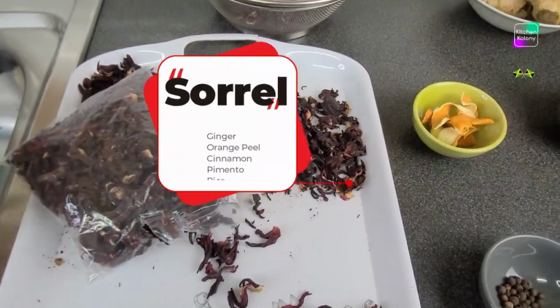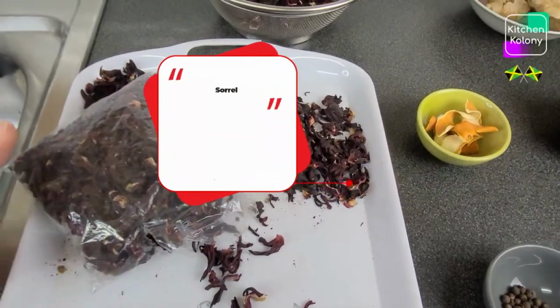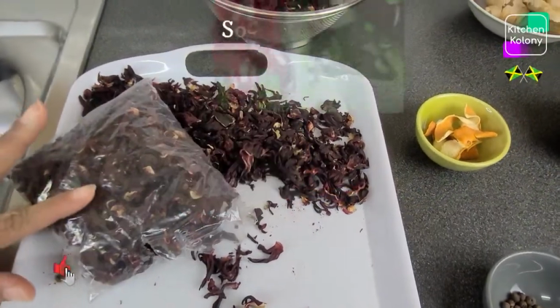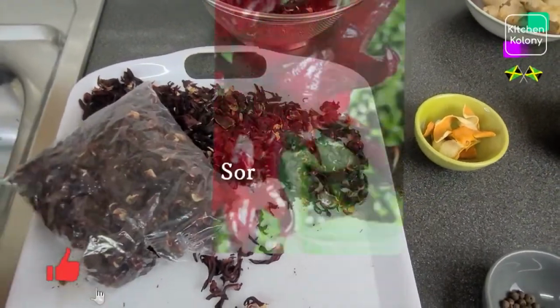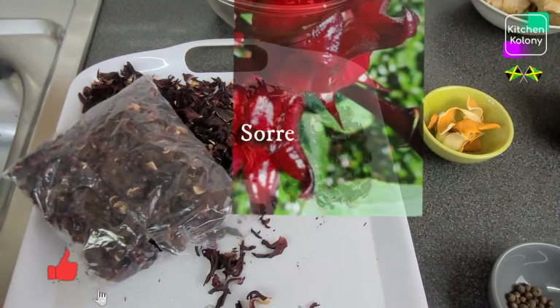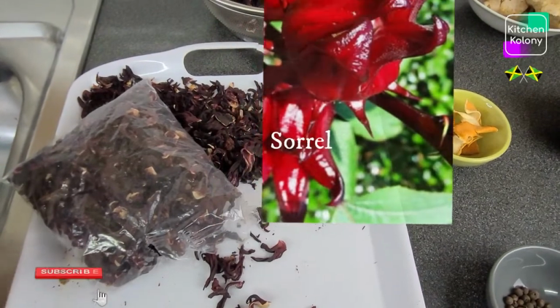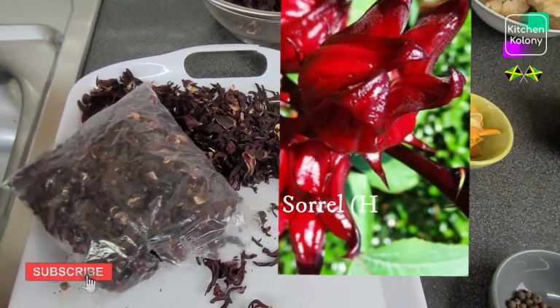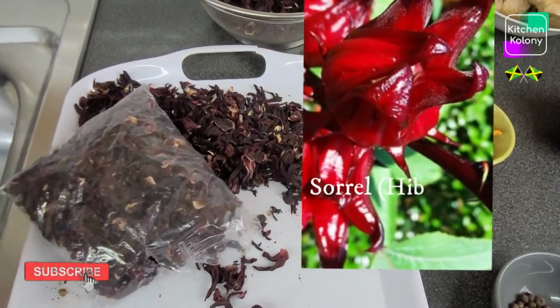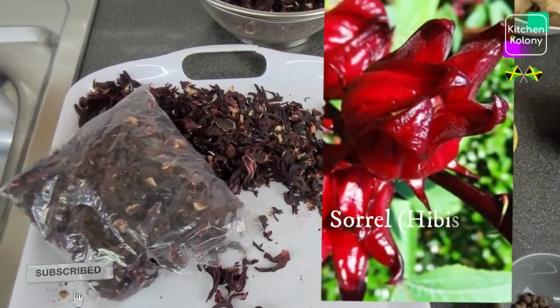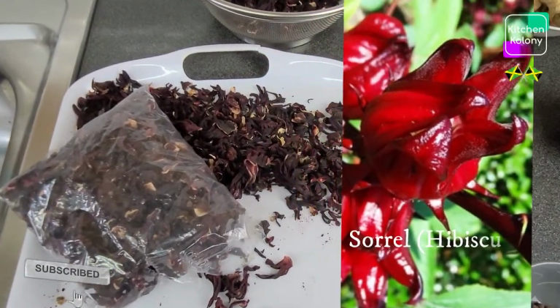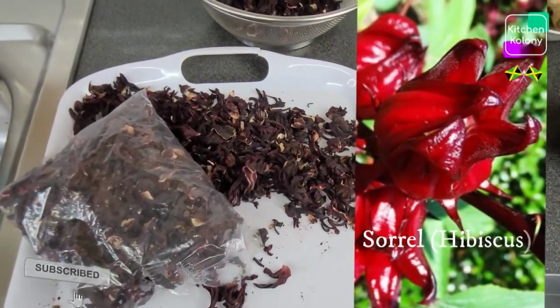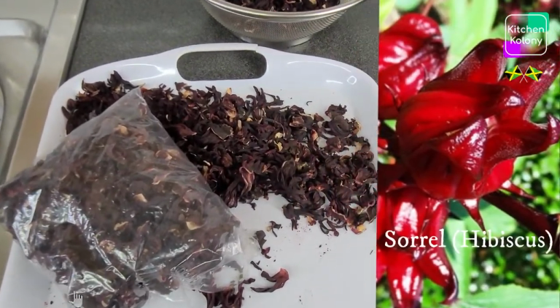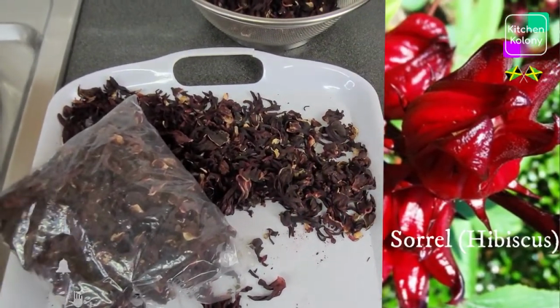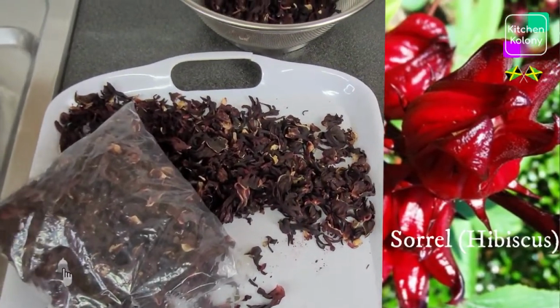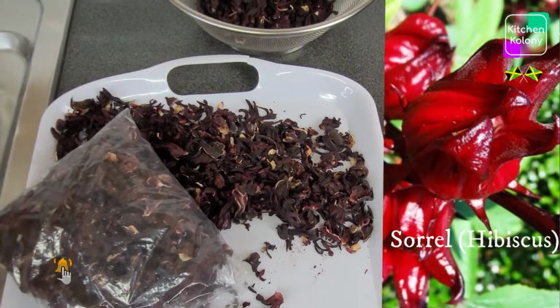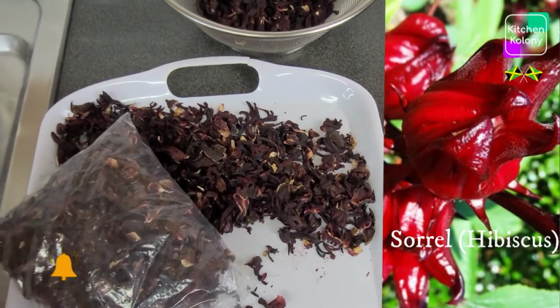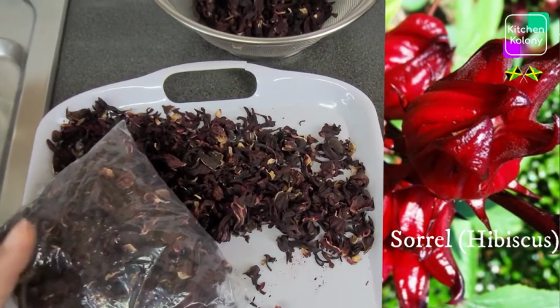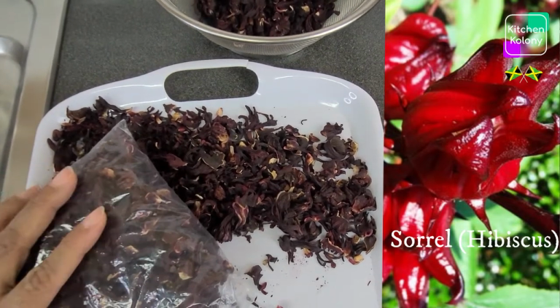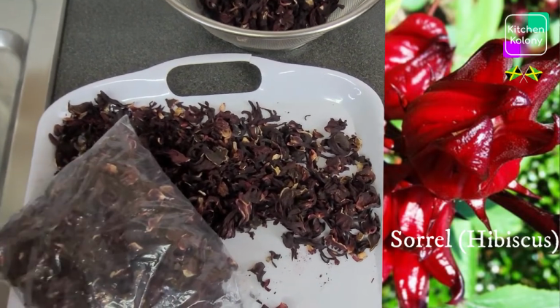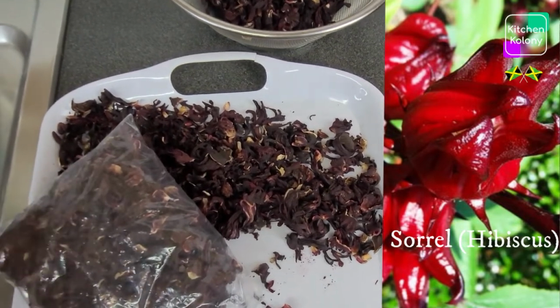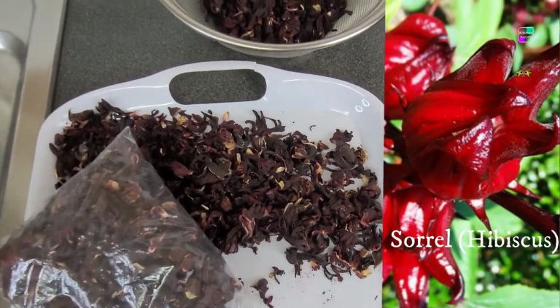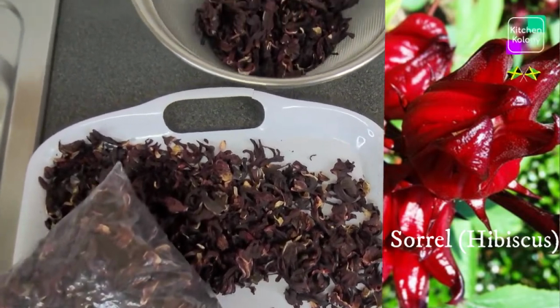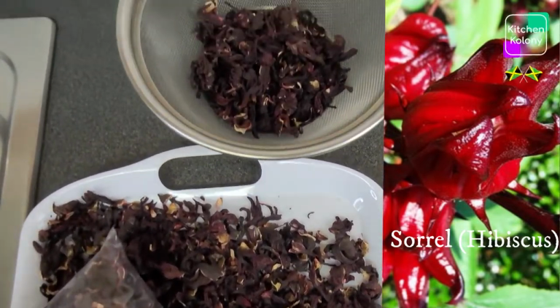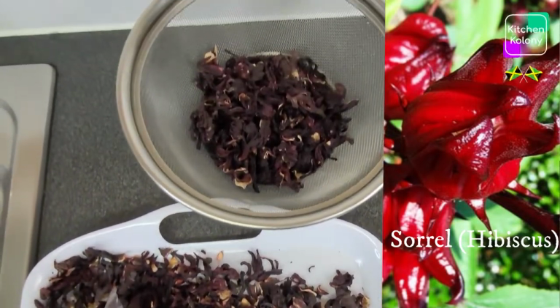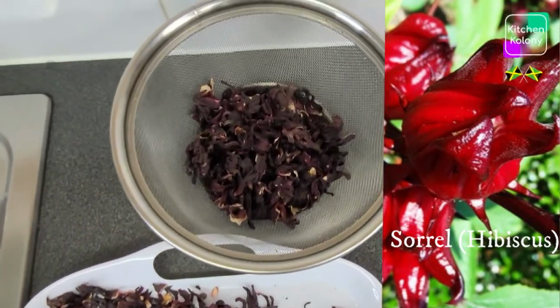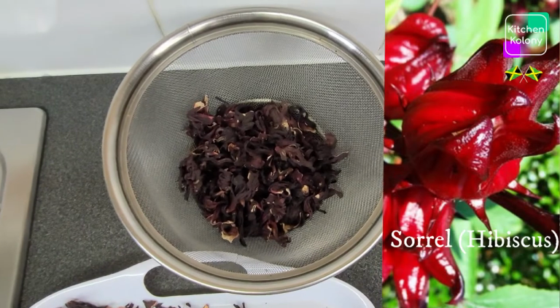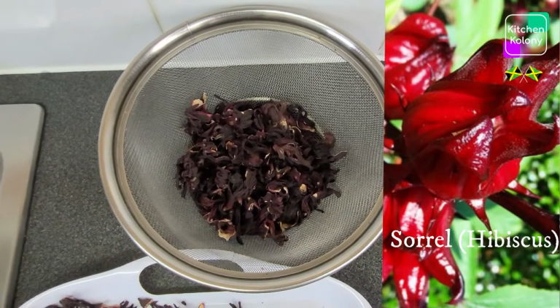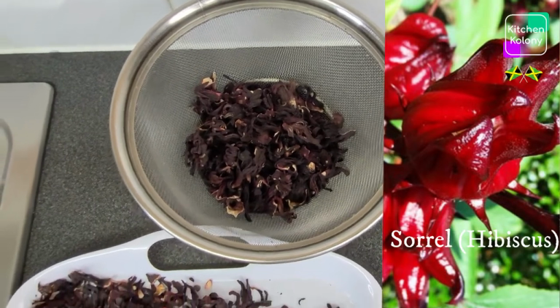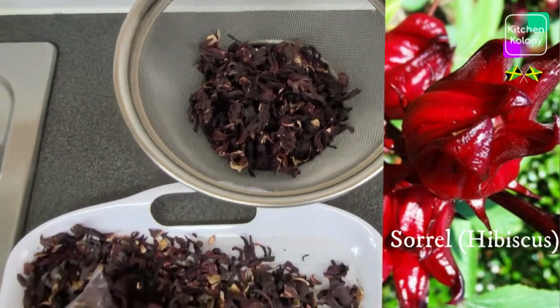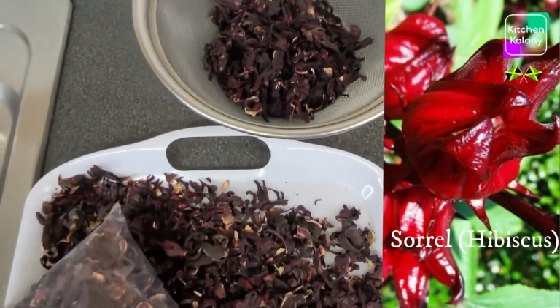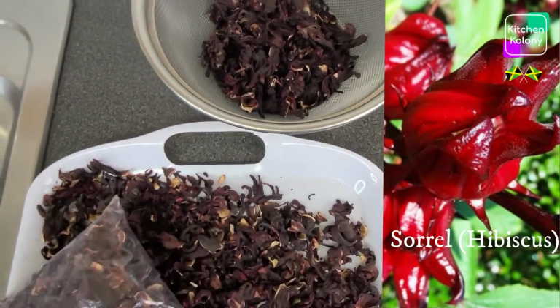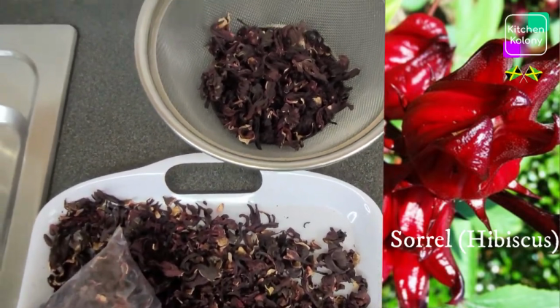Here in our tray we have two packs of dried sorrel and the weight is about 7 ounces. It is enough to make a lot of drink. Now we are going to look at the other ingredients that we need to put in our drink.